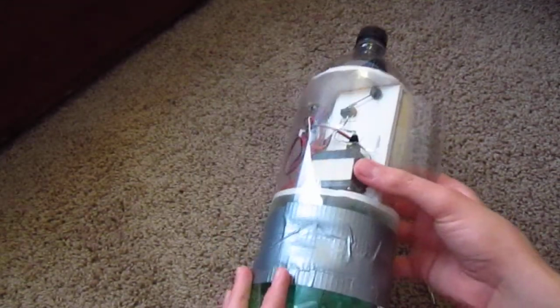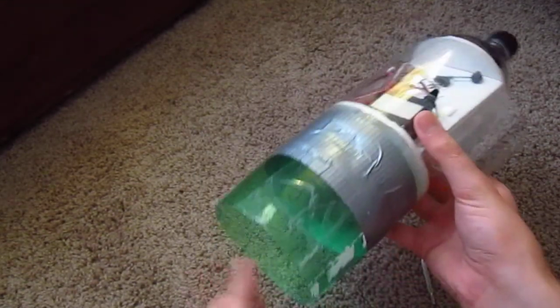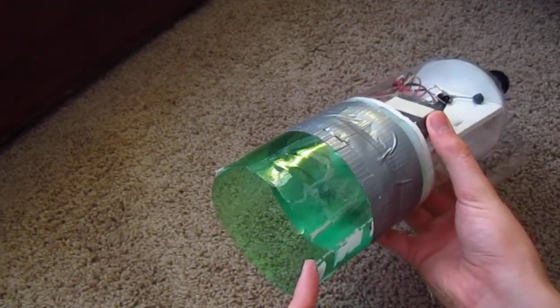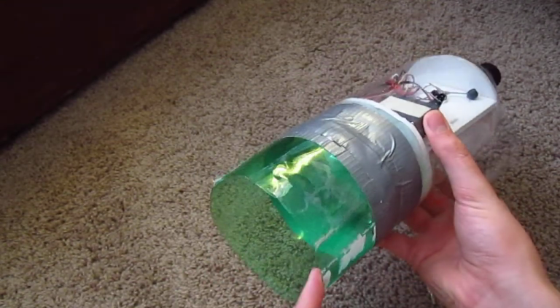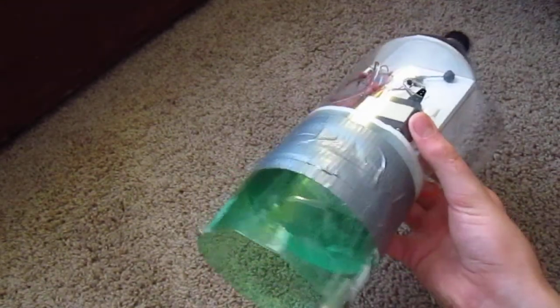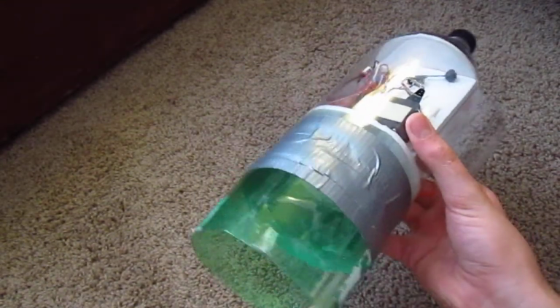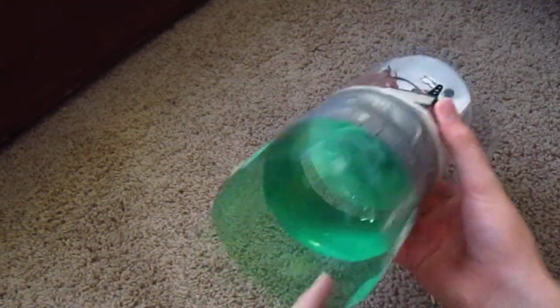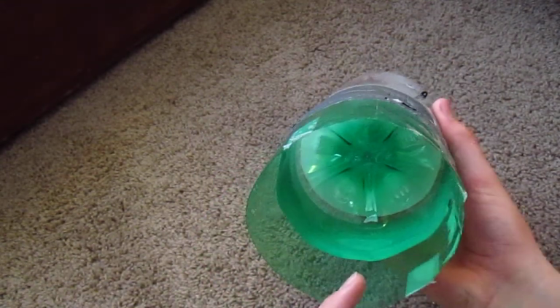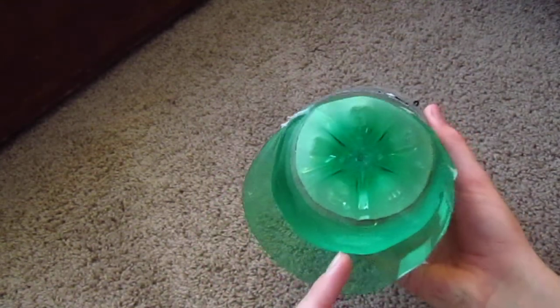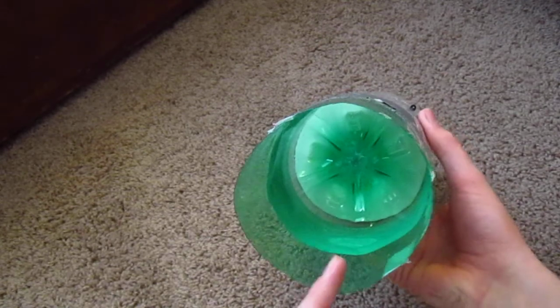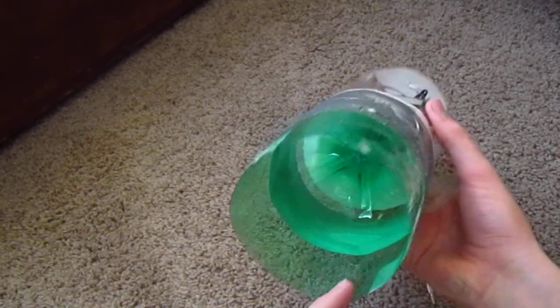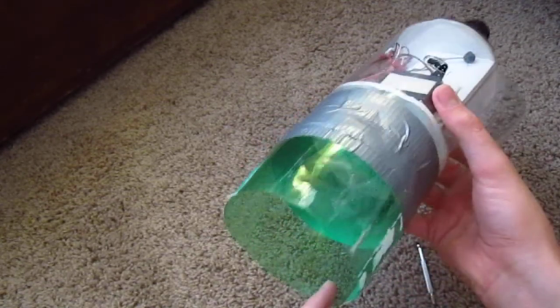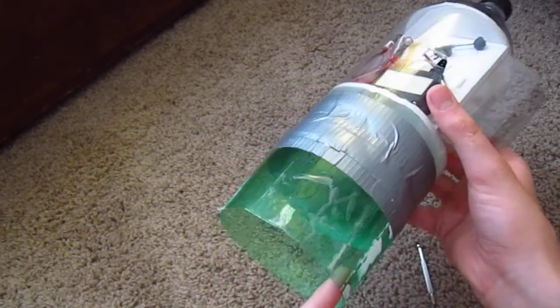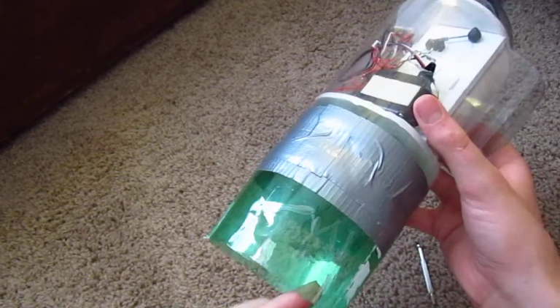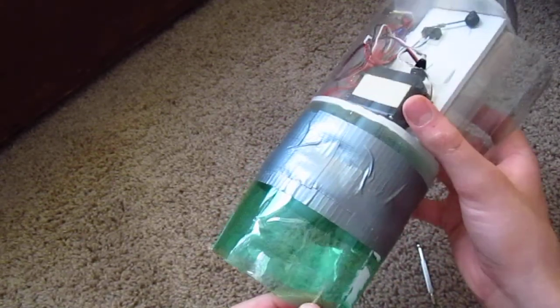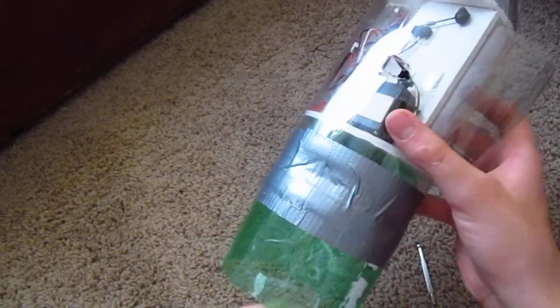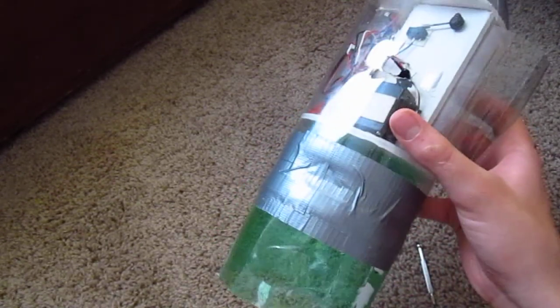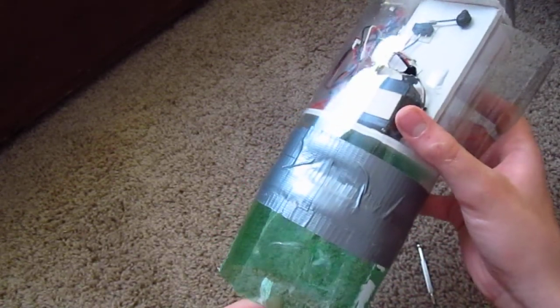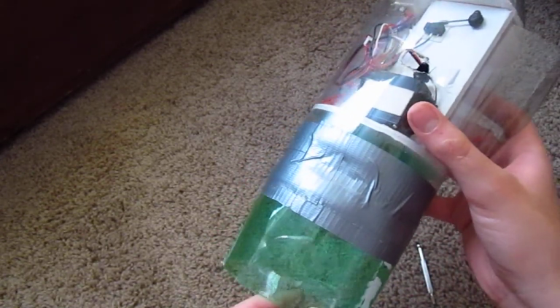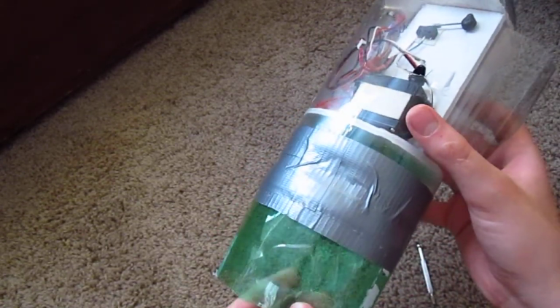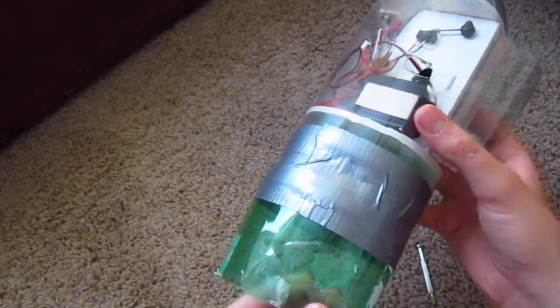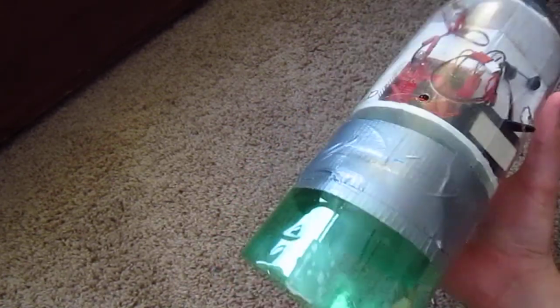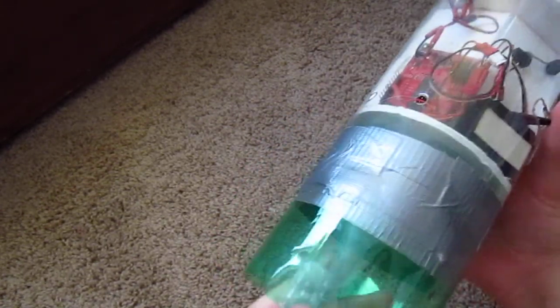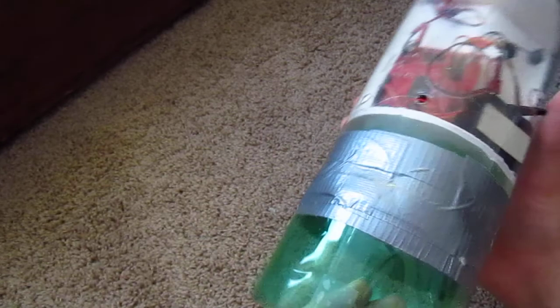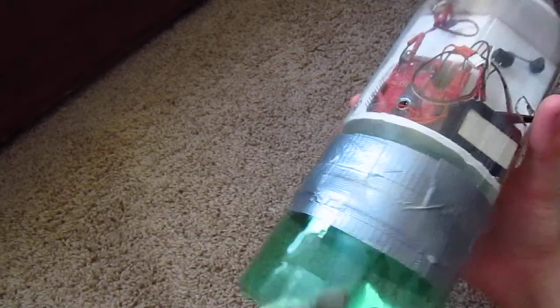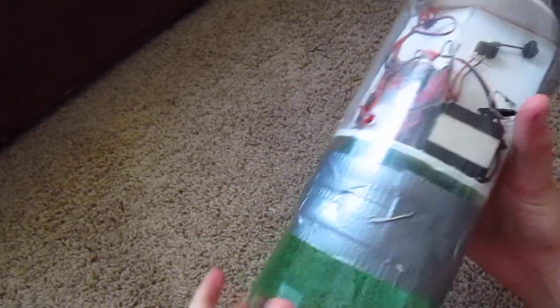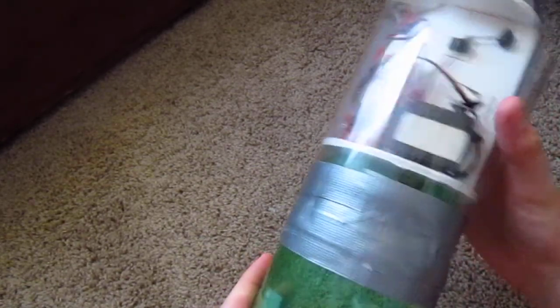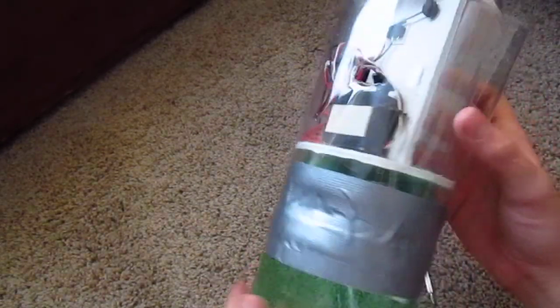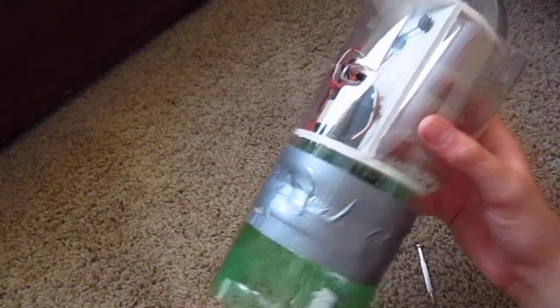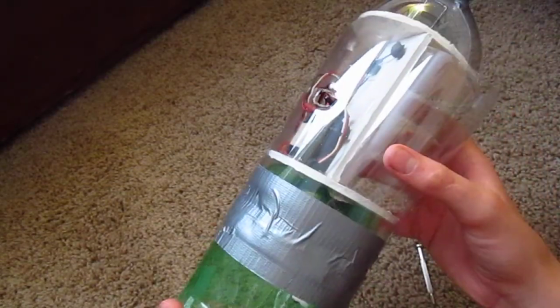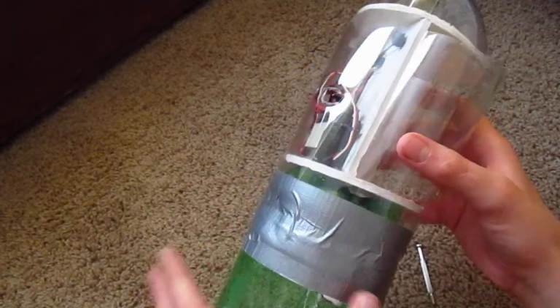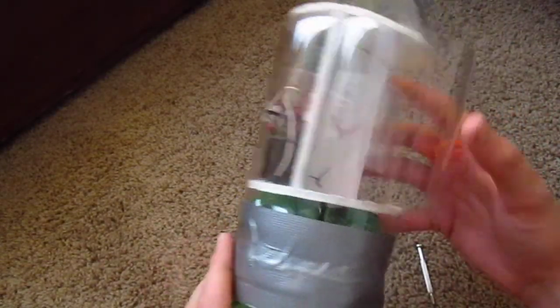This here I'm going to replace too, because this is from my old system. It got damaged in that crash, so I'm probably going to replace it. It's not even very even anymore.